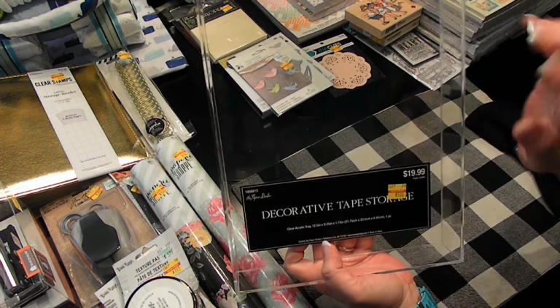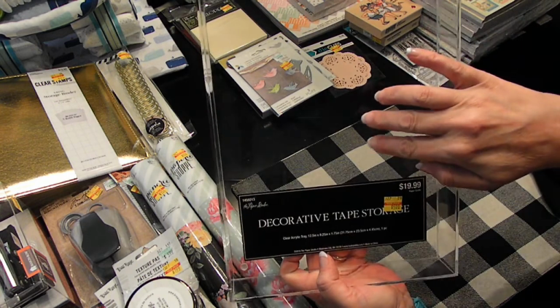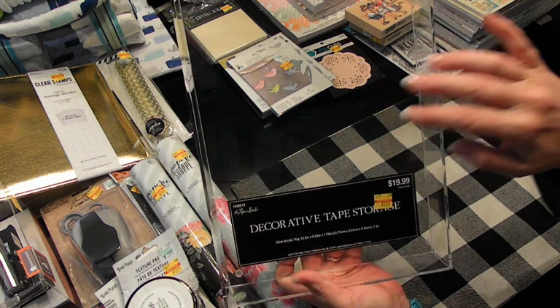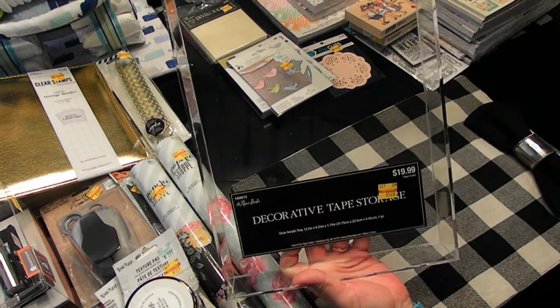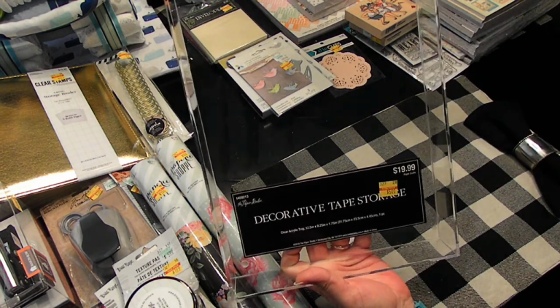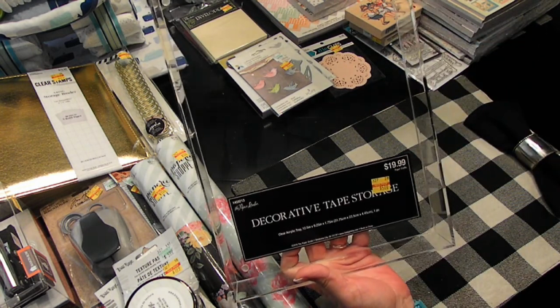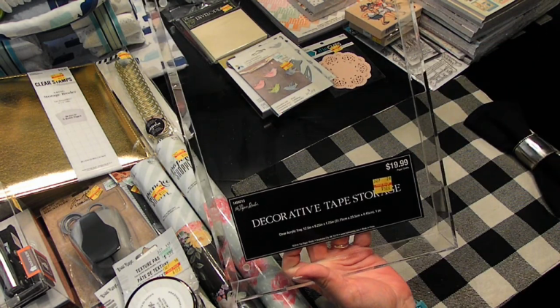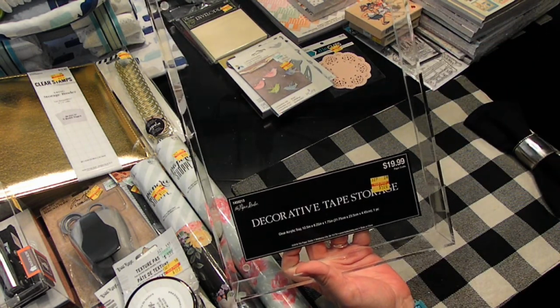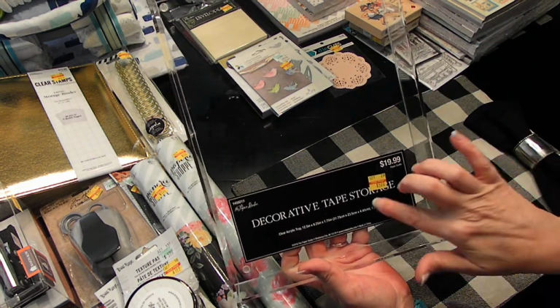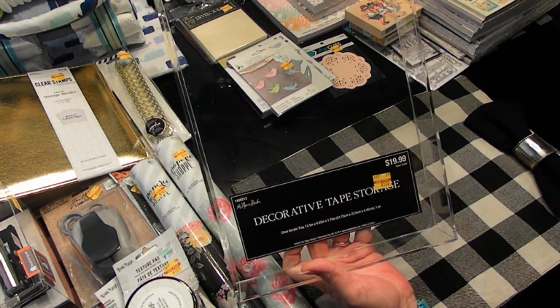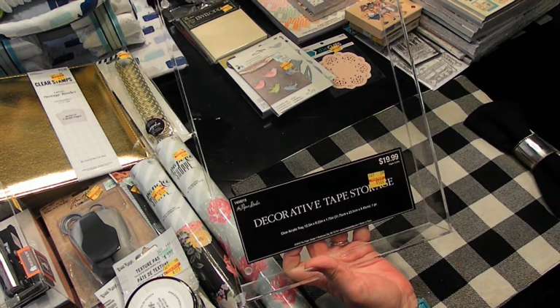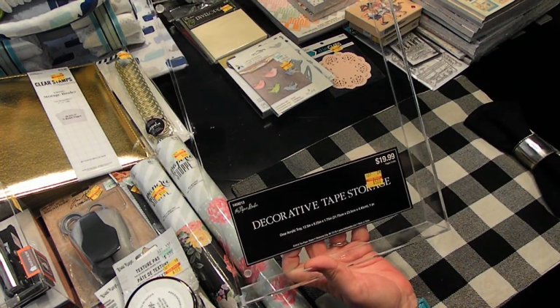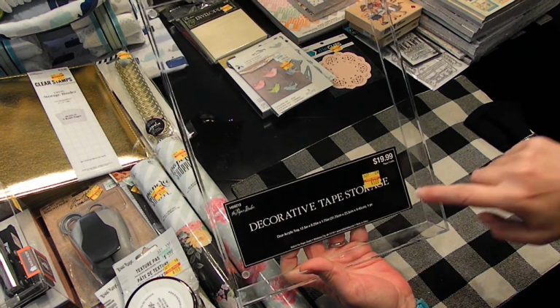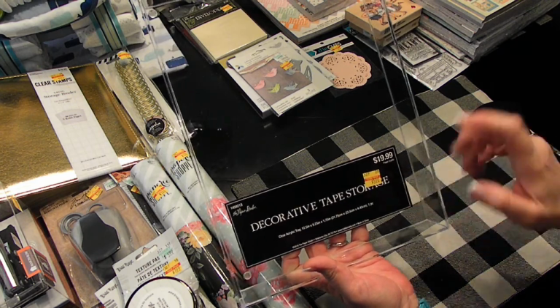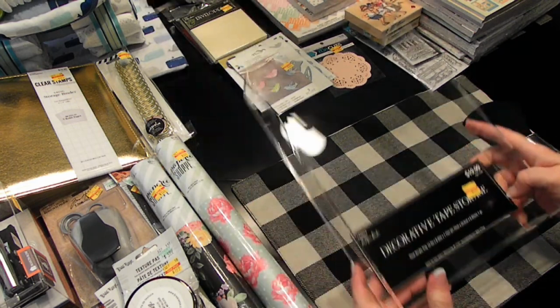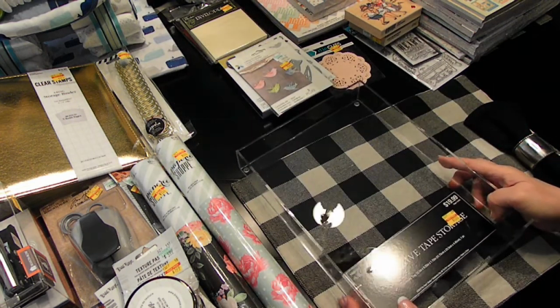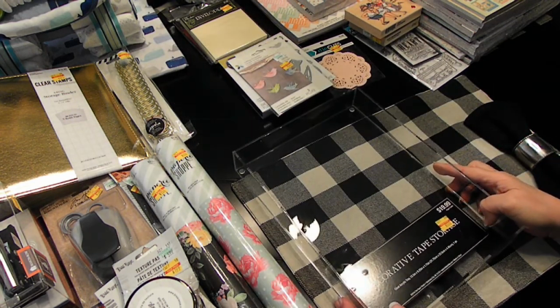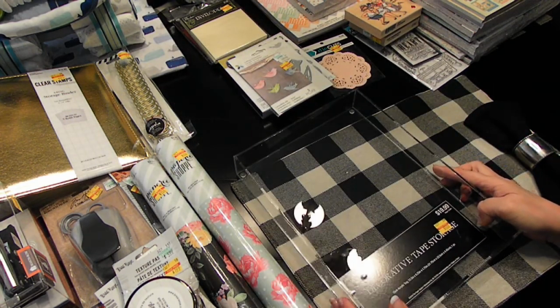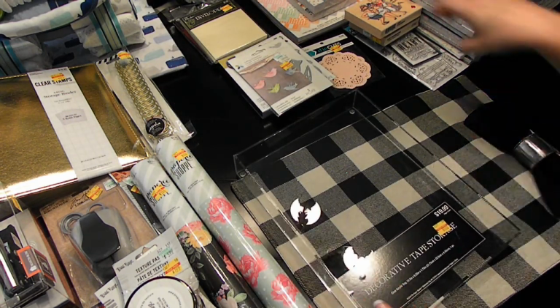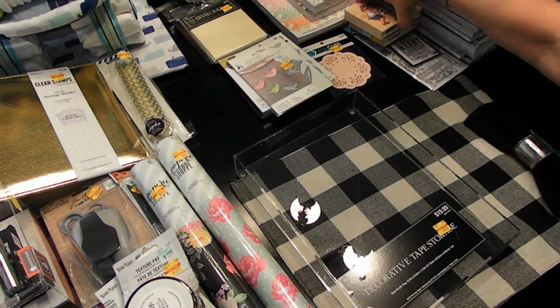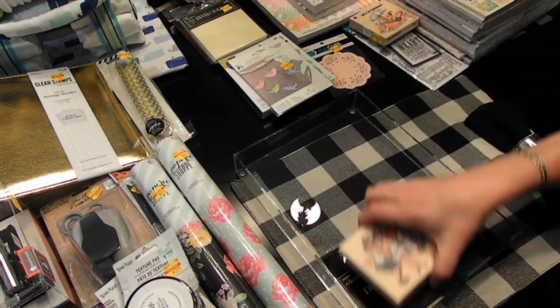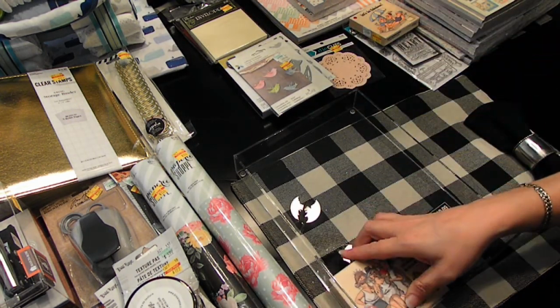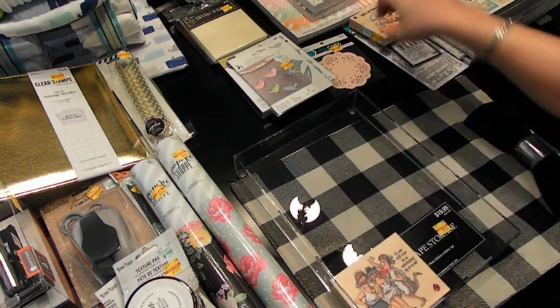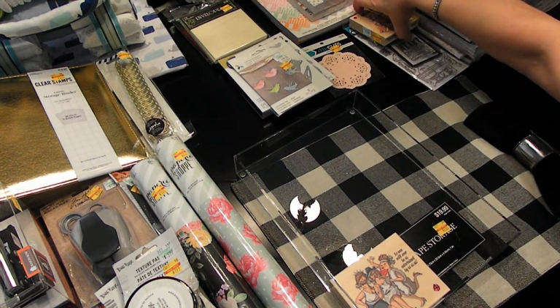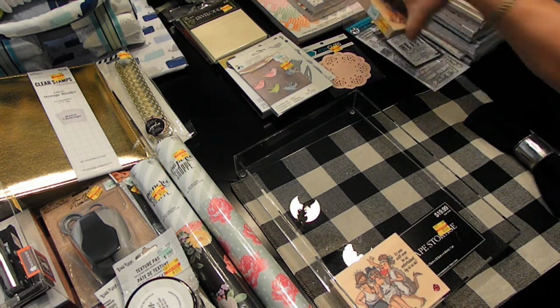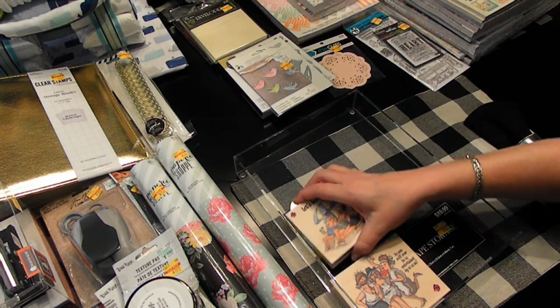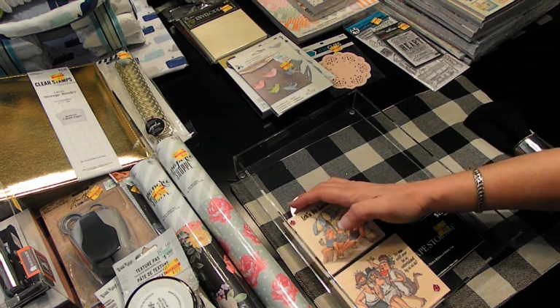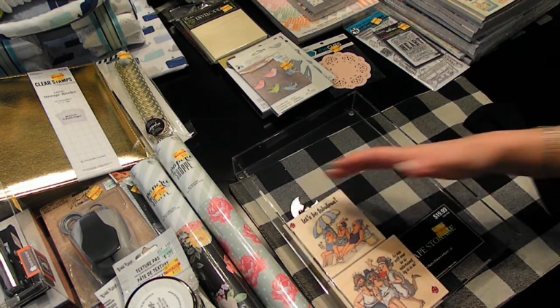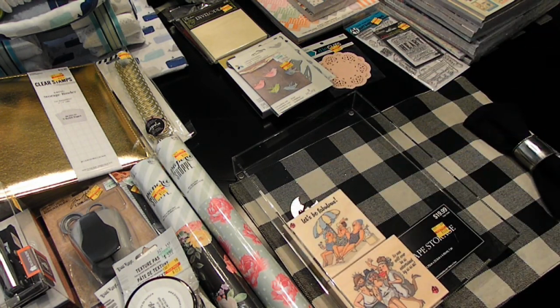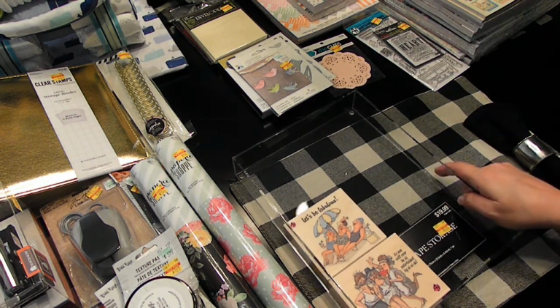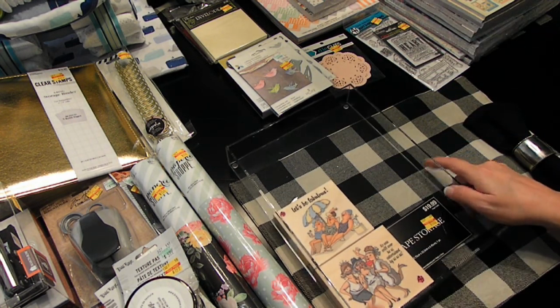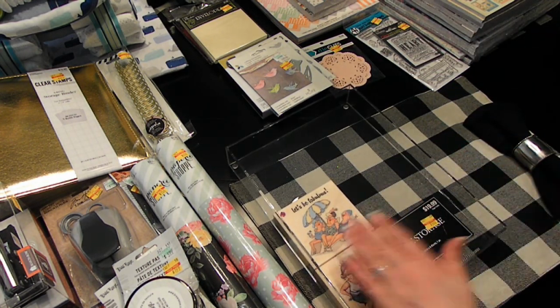I've bought two of these — they're tape storage for $5.00. But I was thinking that they would be cute for stamps — put my wood stamps in and then you can stack them.